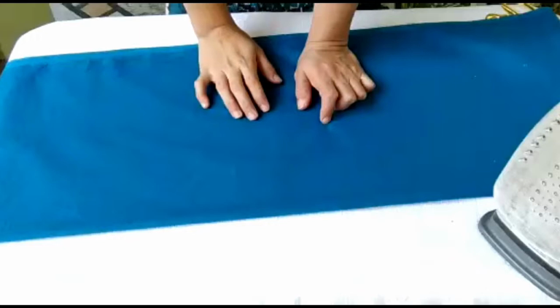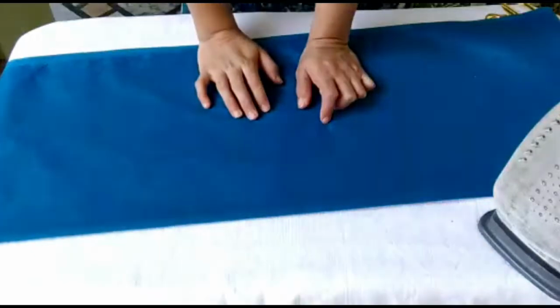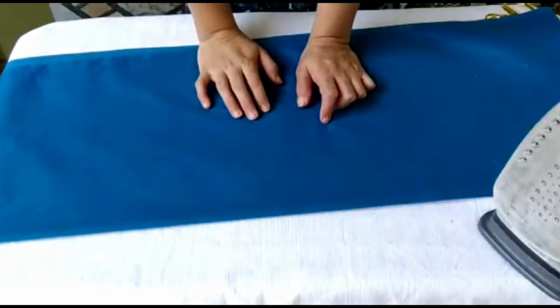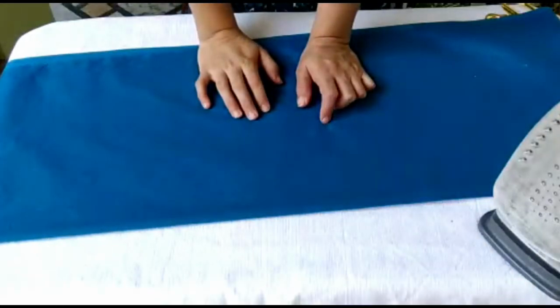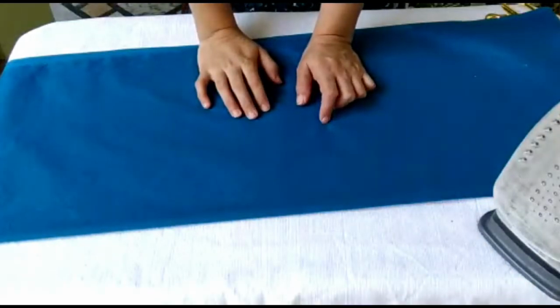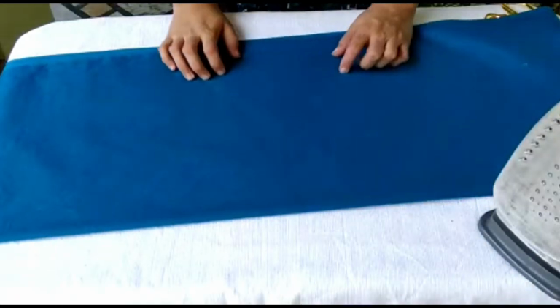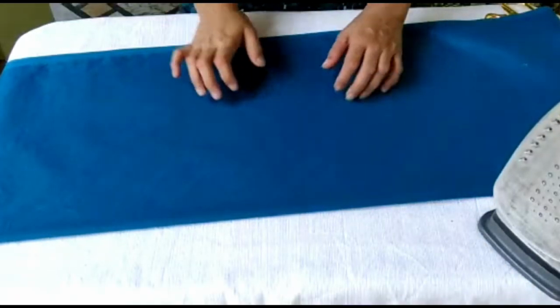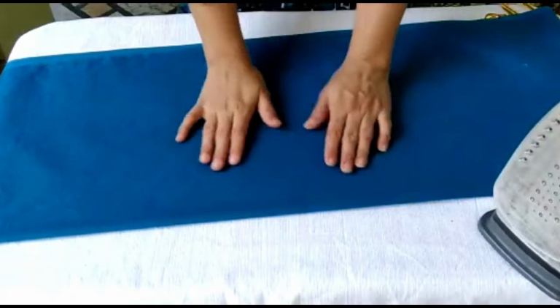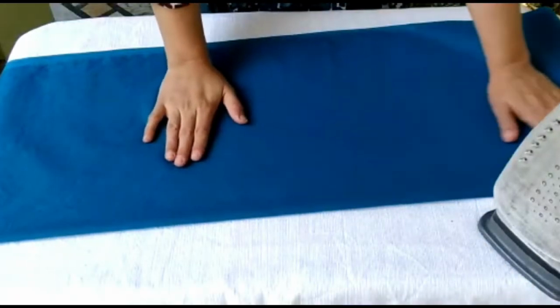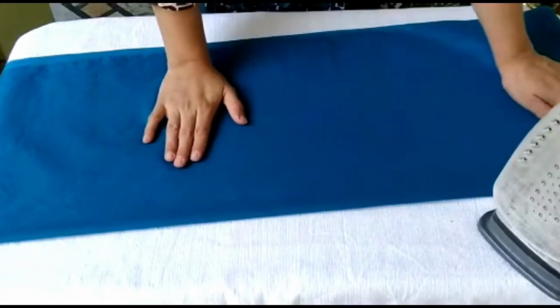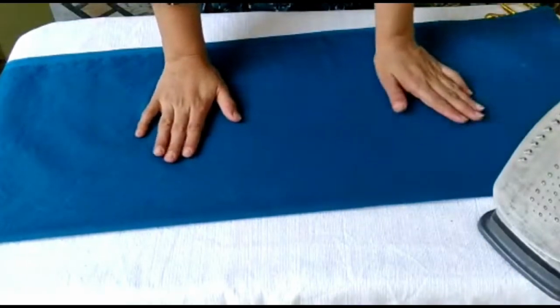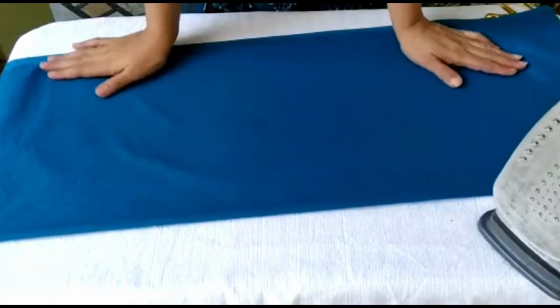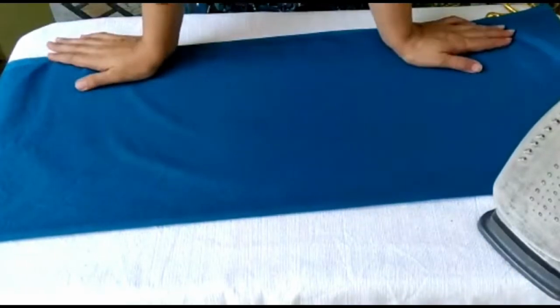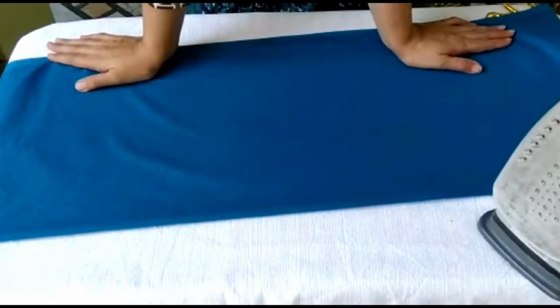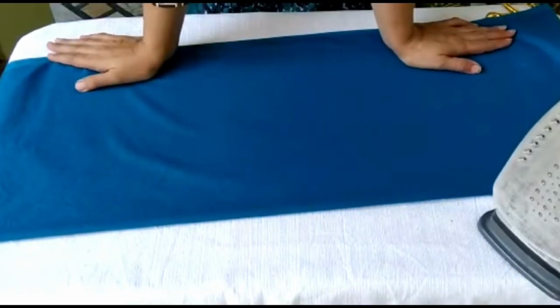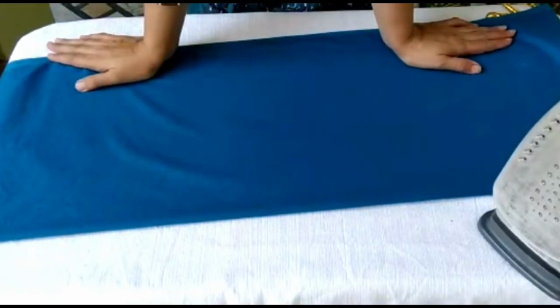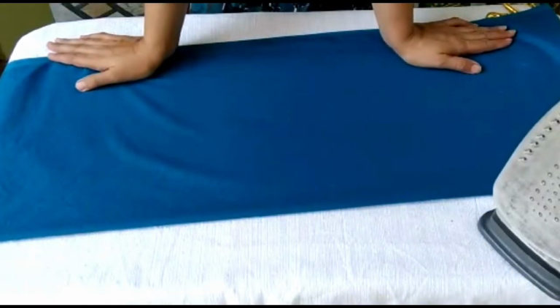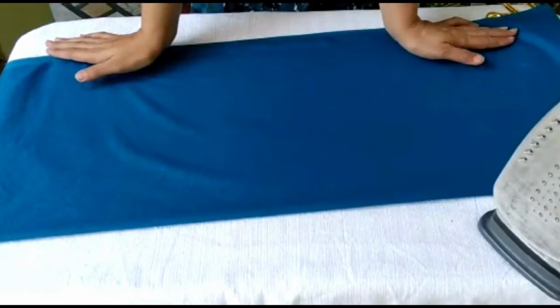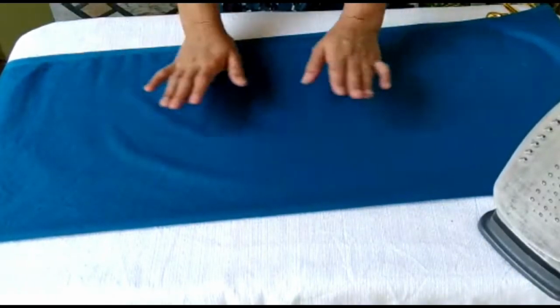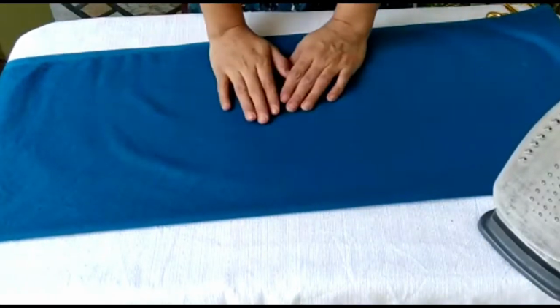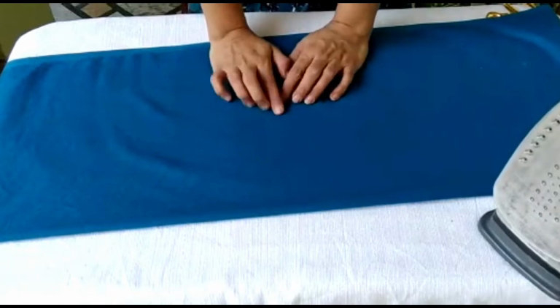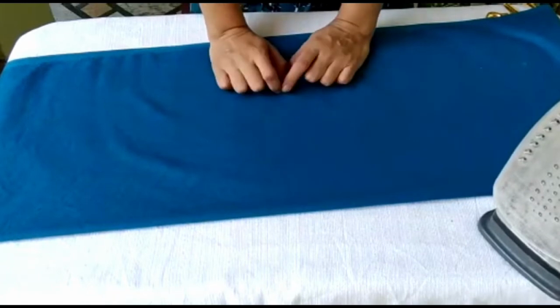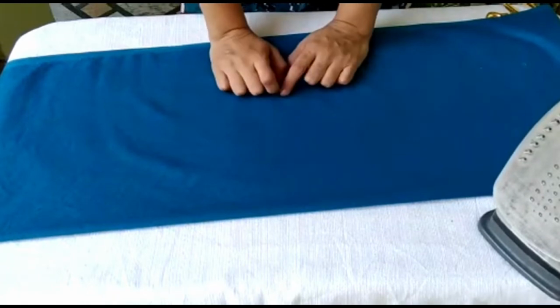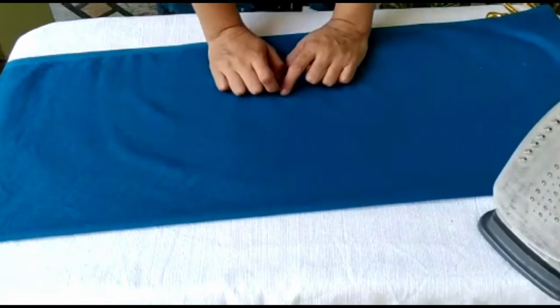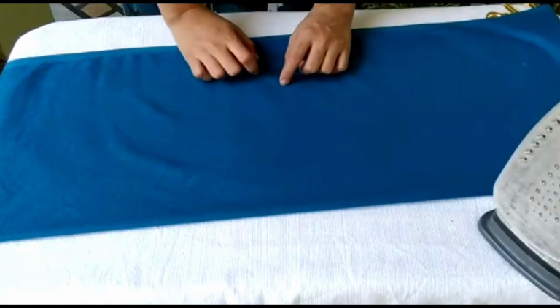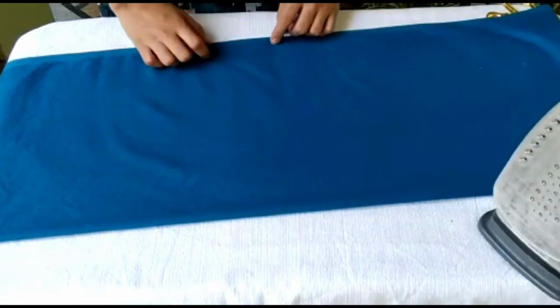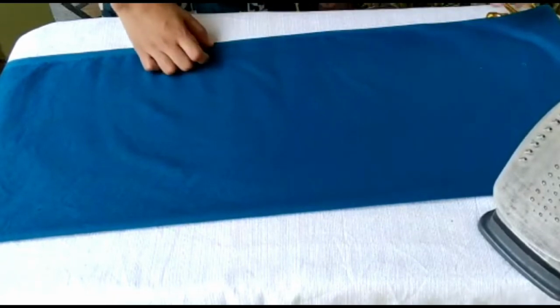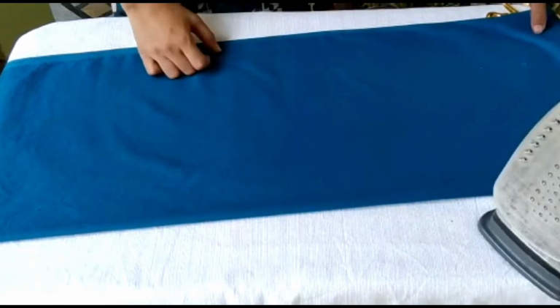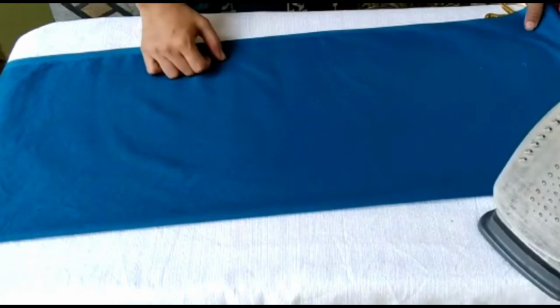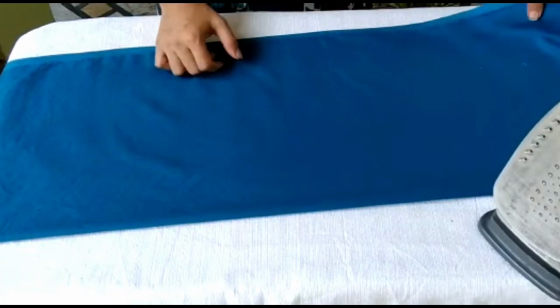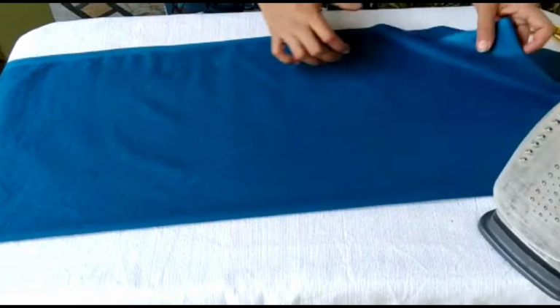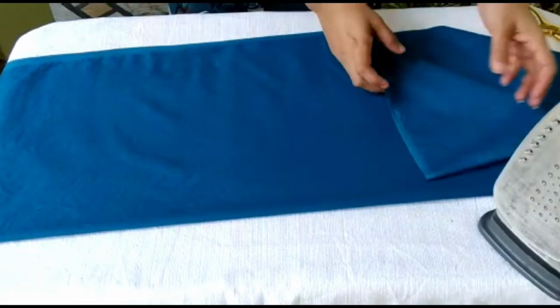Assalamualaikum friends and welcome back to my channel. Today I will tell you a very simple way to cut a kameez, kurta, or shirt.